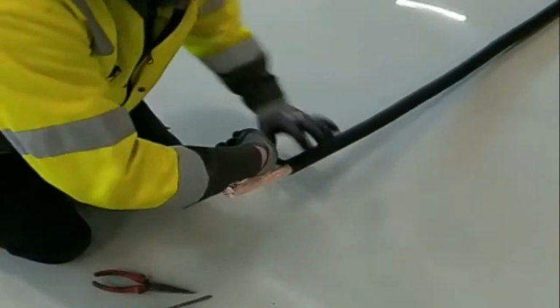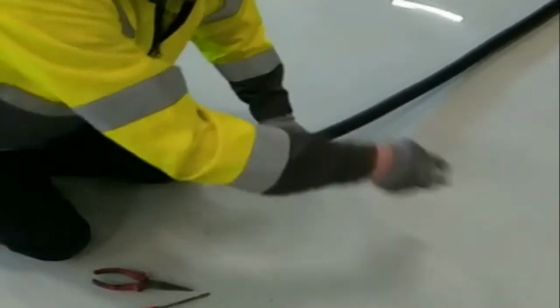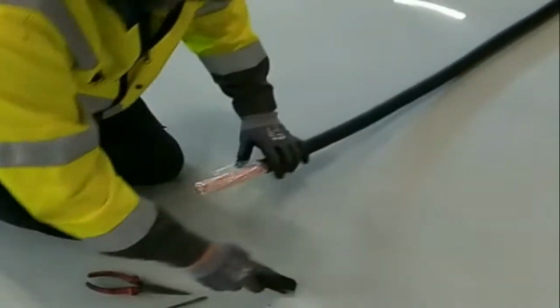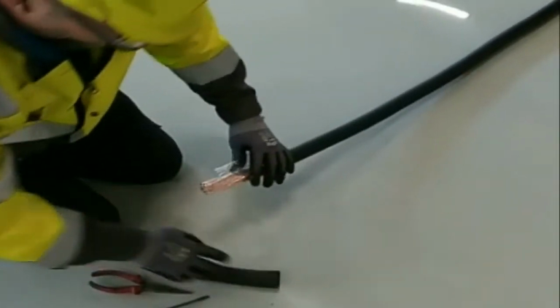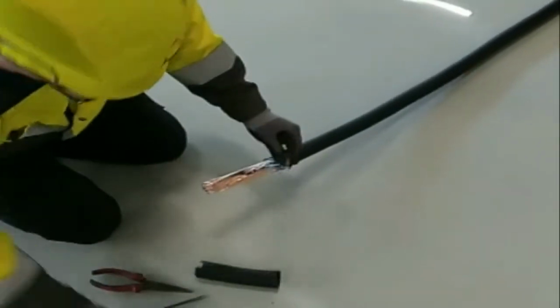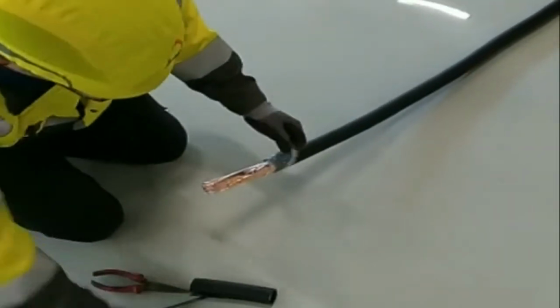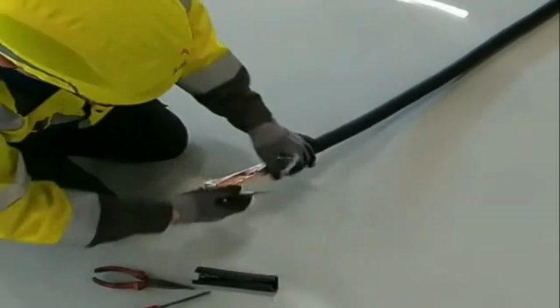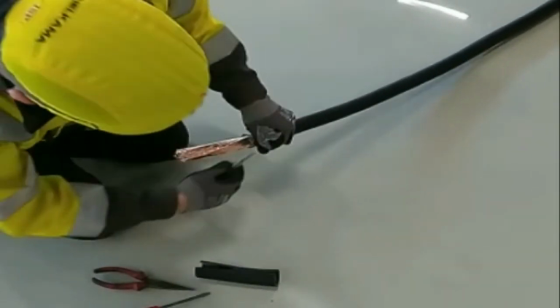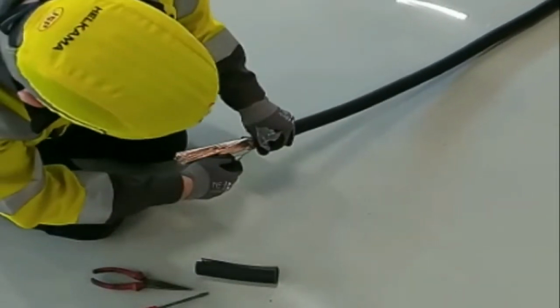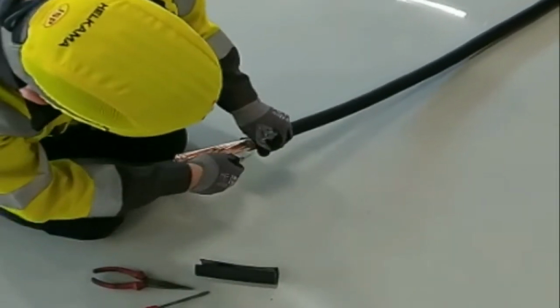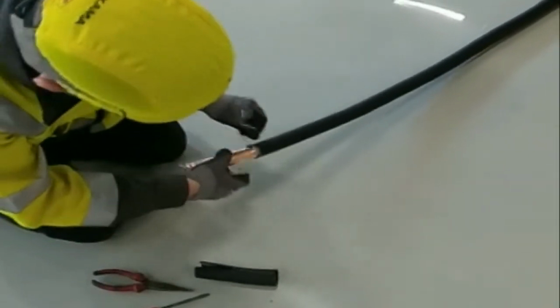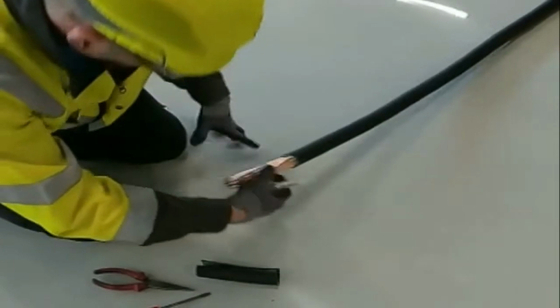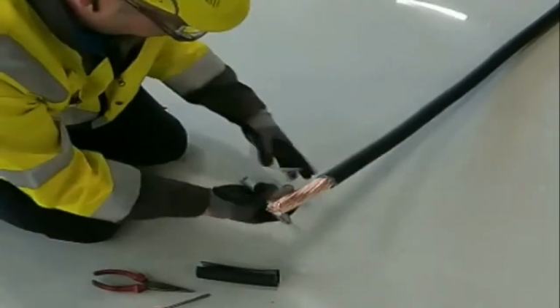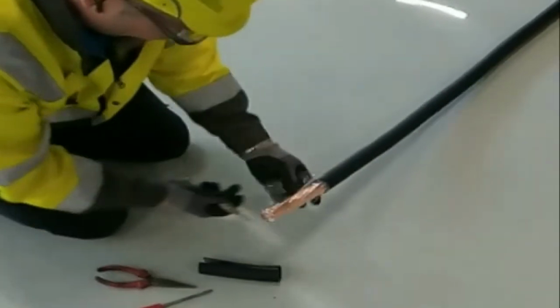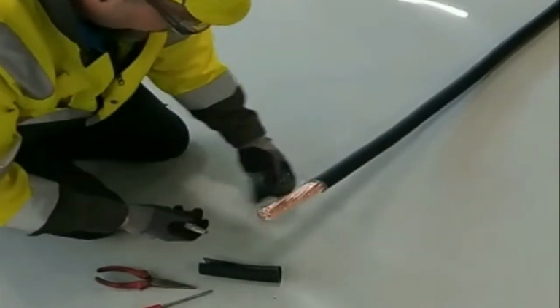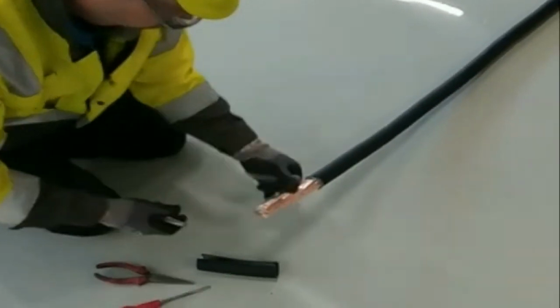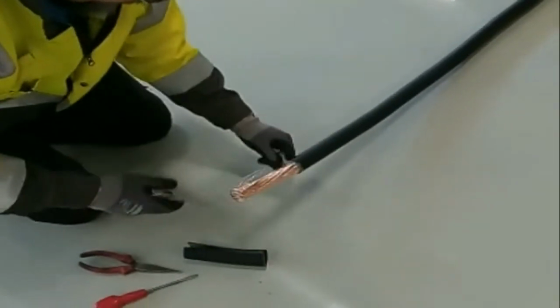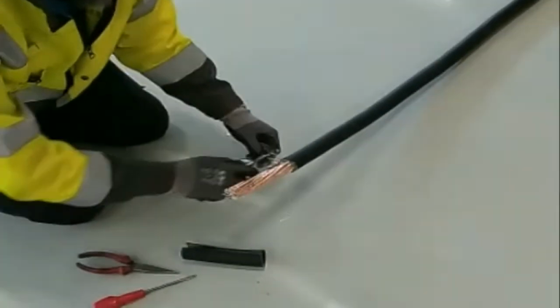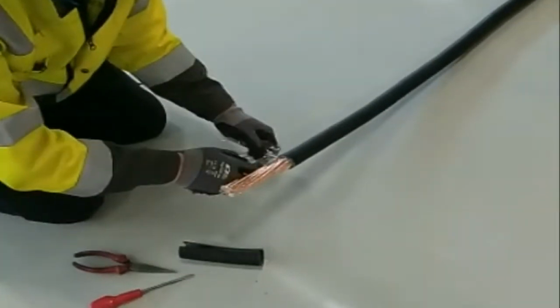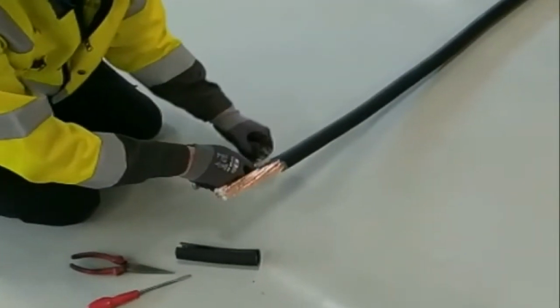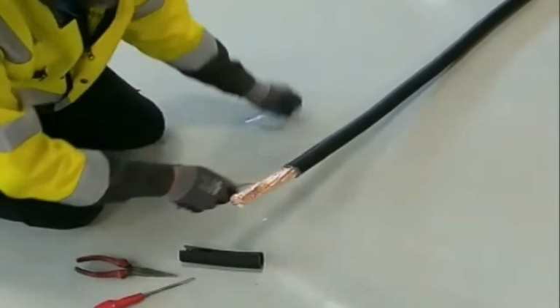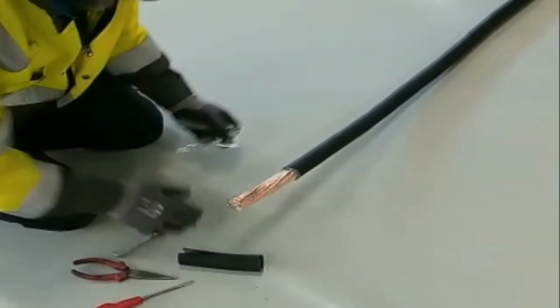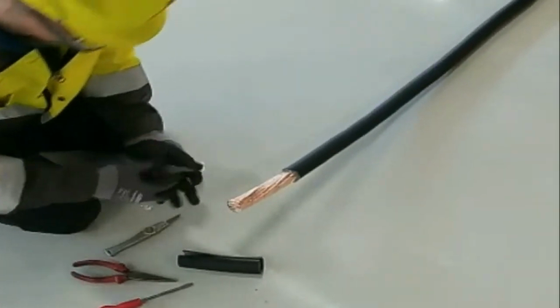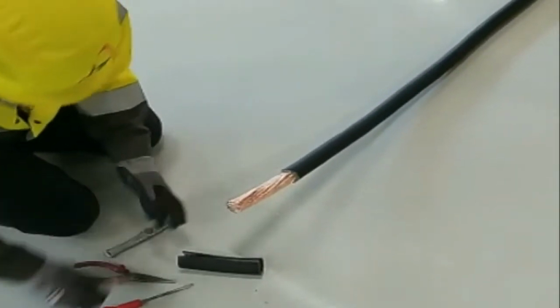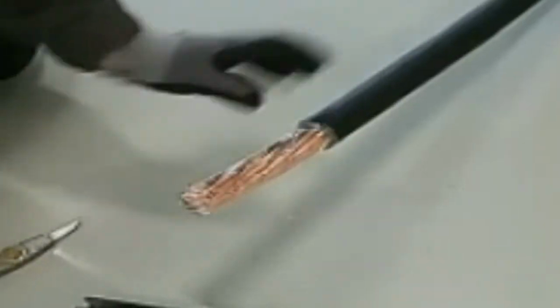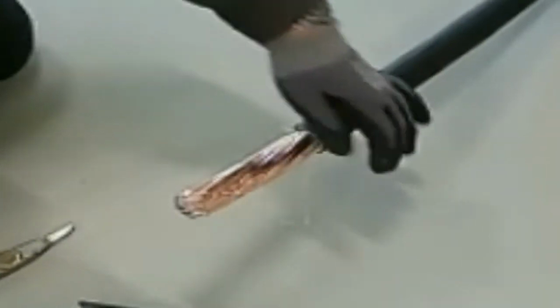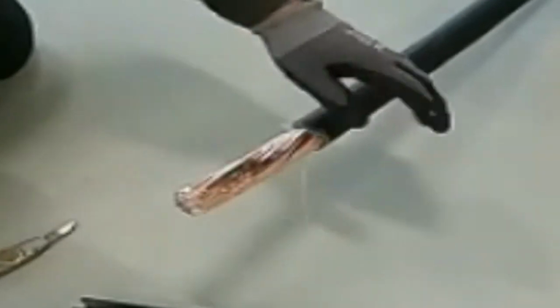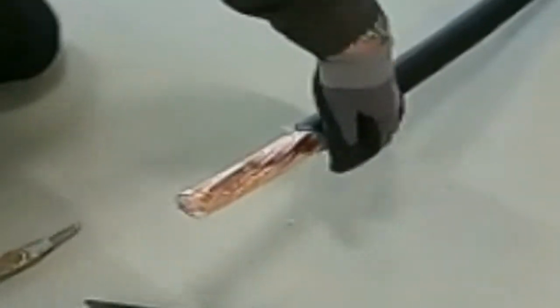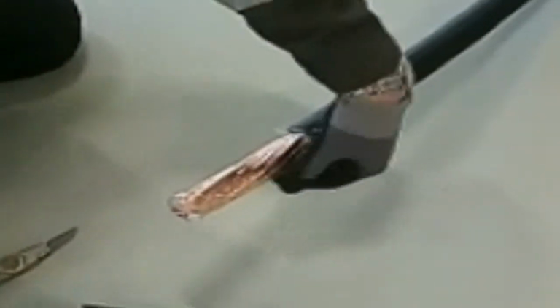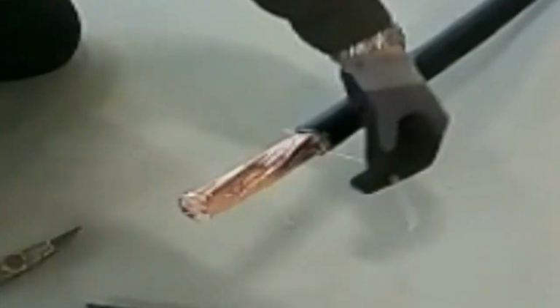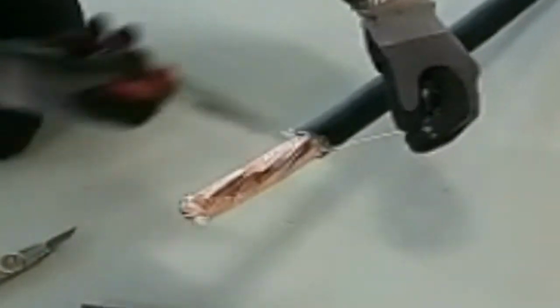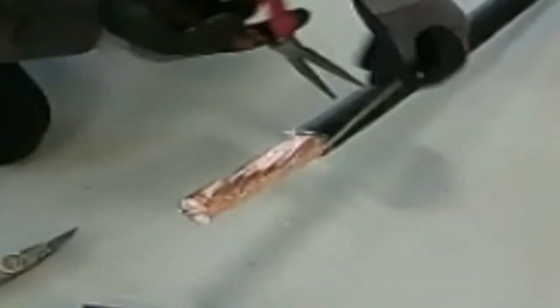To make the following steps easier, you can also remove the polyester tape. Now you have easy access to the two yellow rip cords on both sides of the cable.